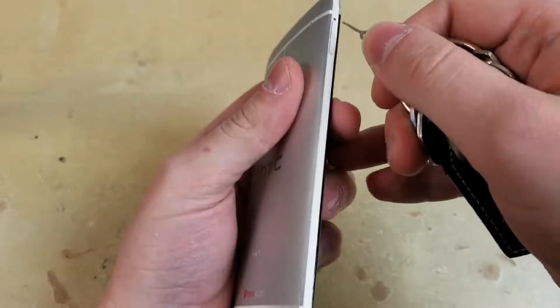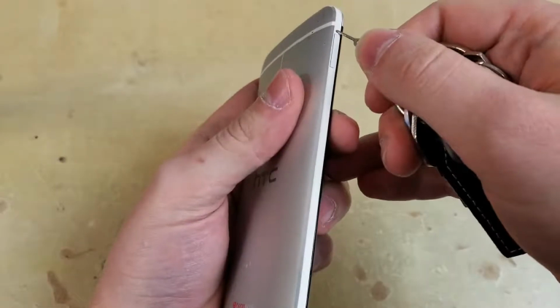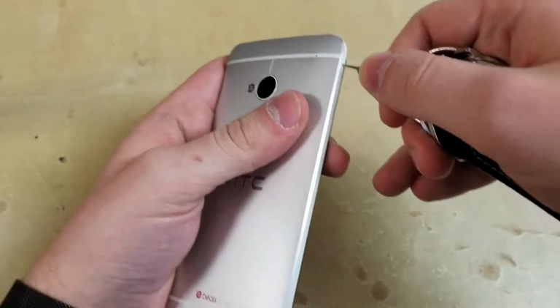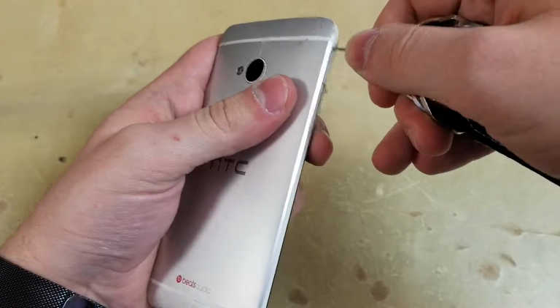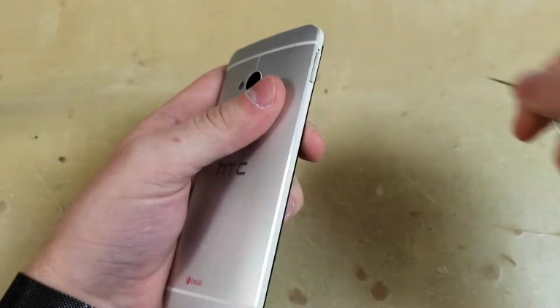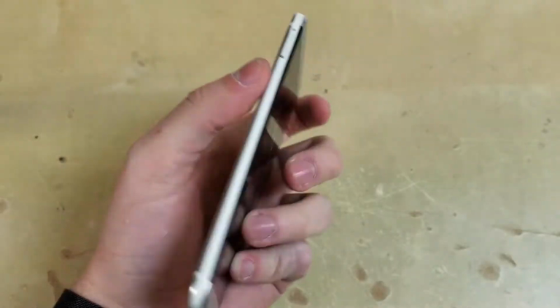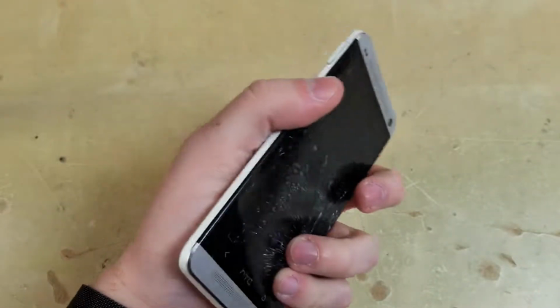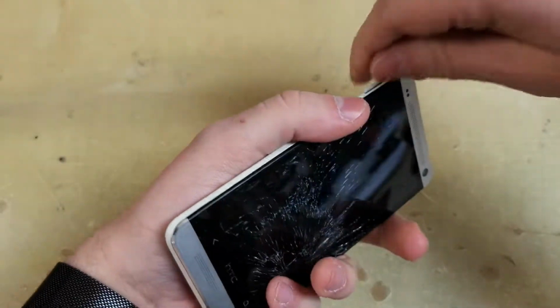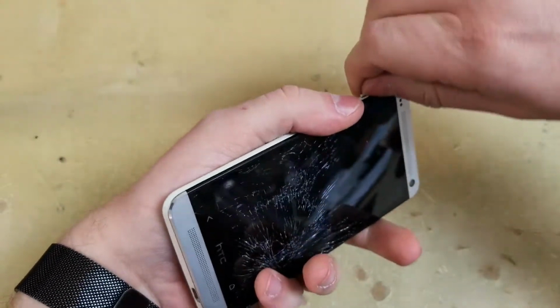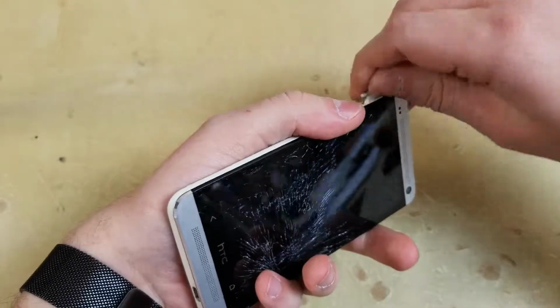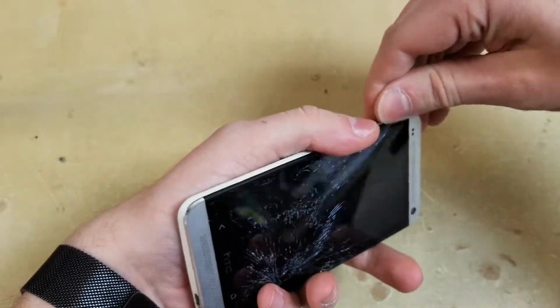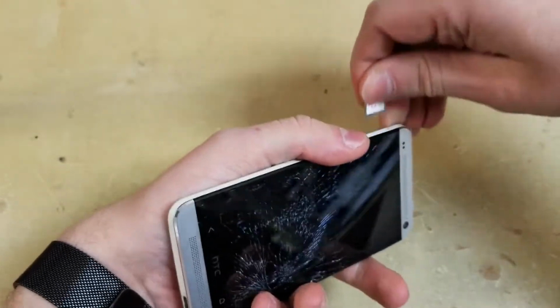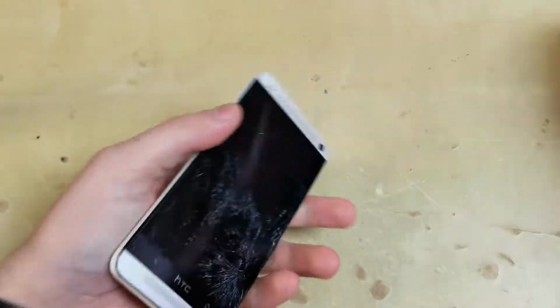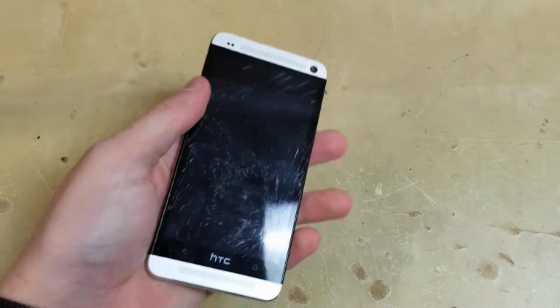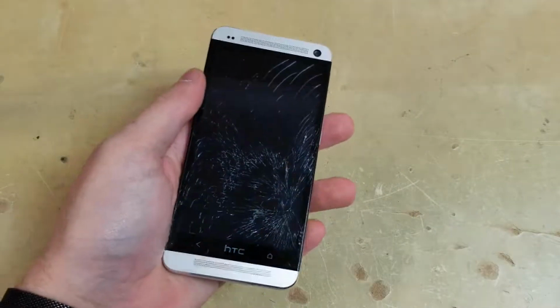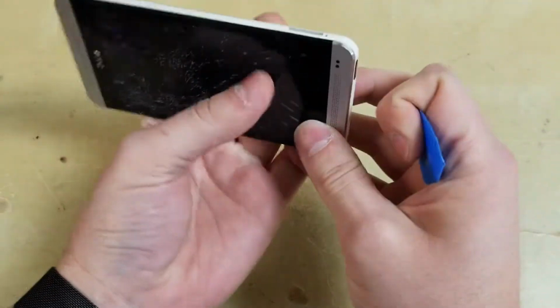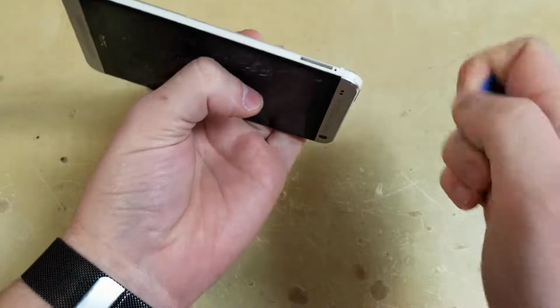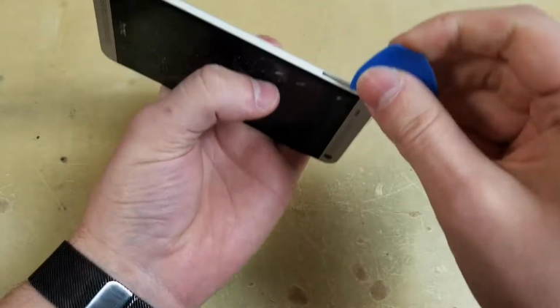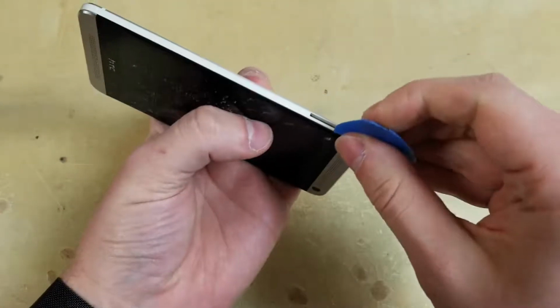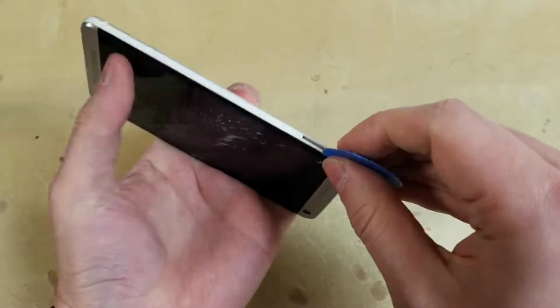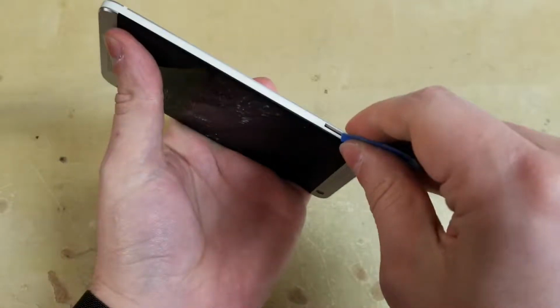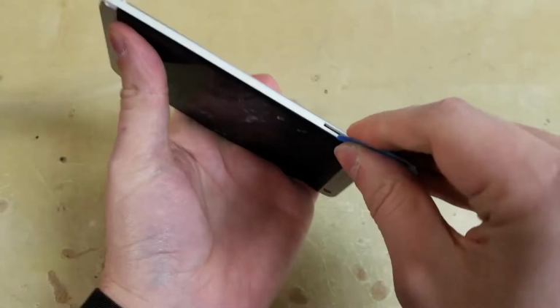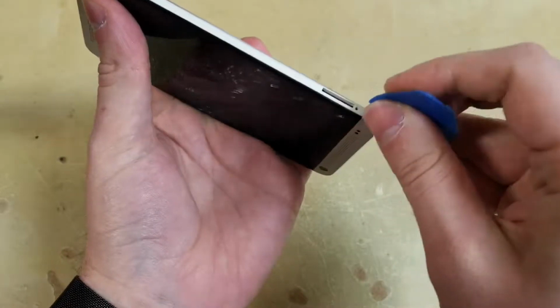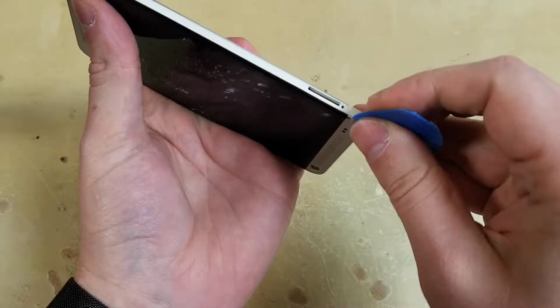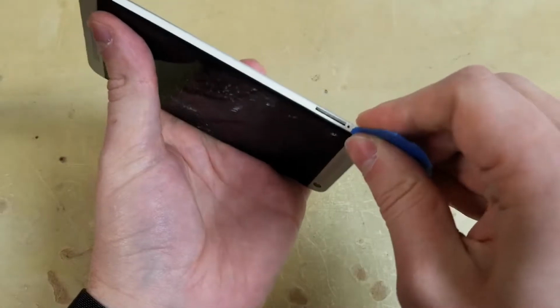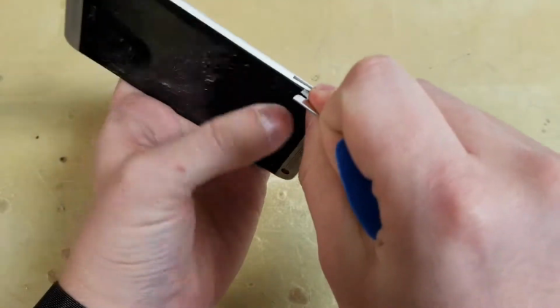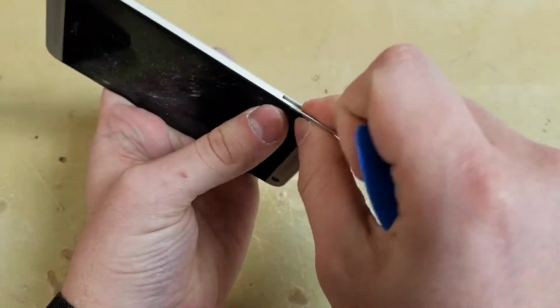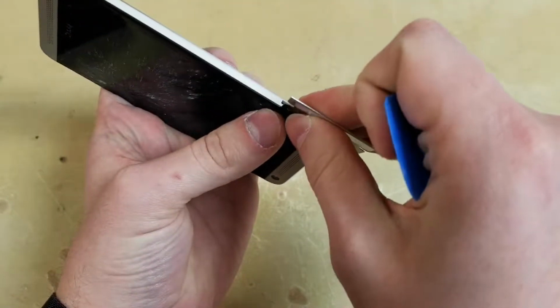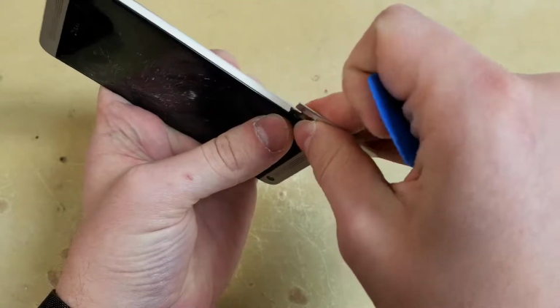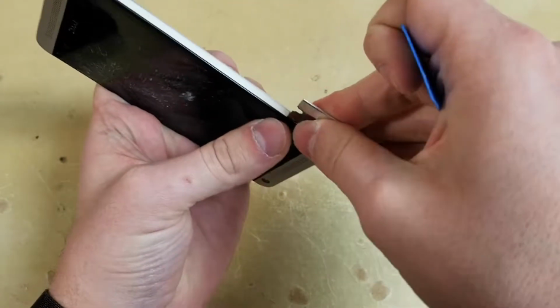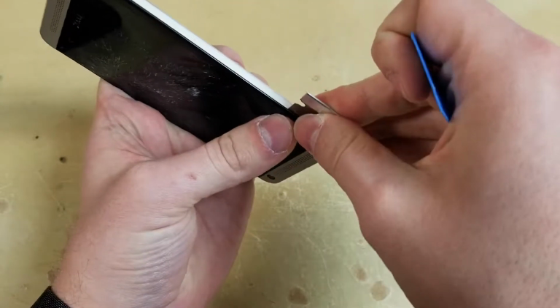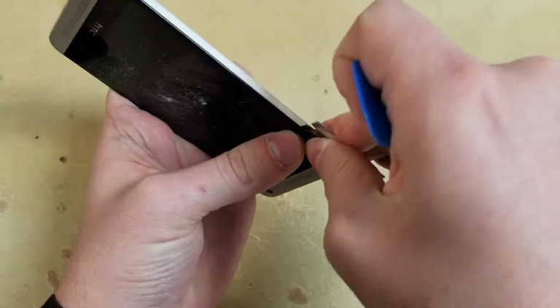All you need for this repair is a plastic pick and some heat. That's it. So take out the SIM card tray and use that area to start prying. If you're having trouble you can use something thin like a blade to get into this area, but generally a pick works.